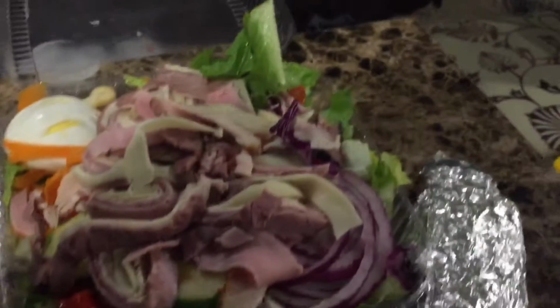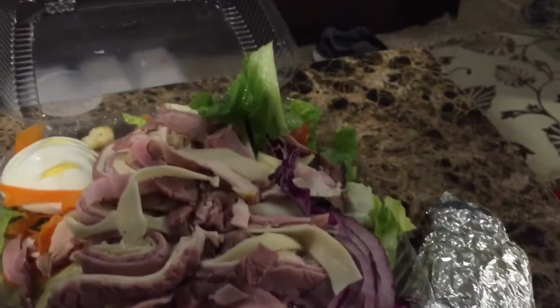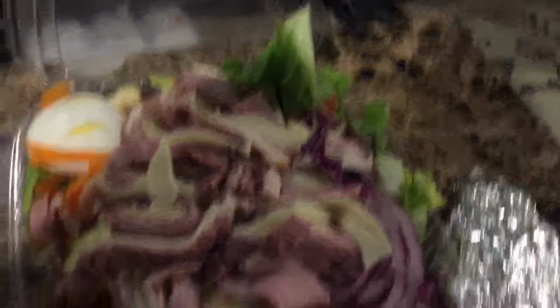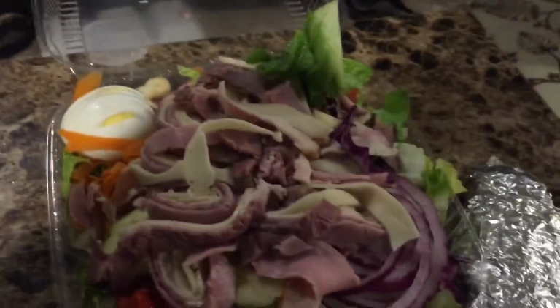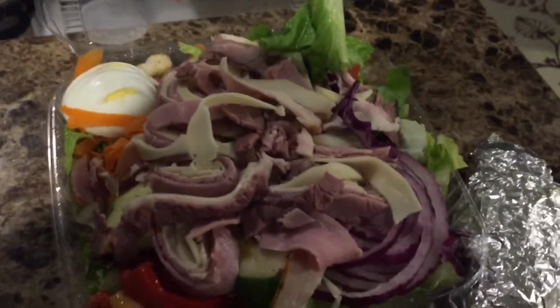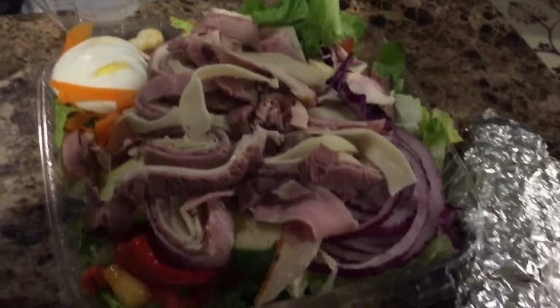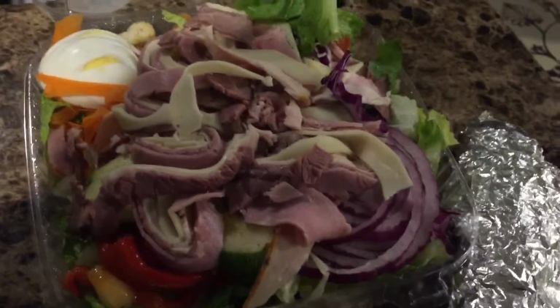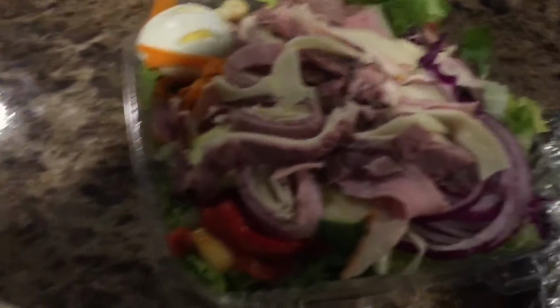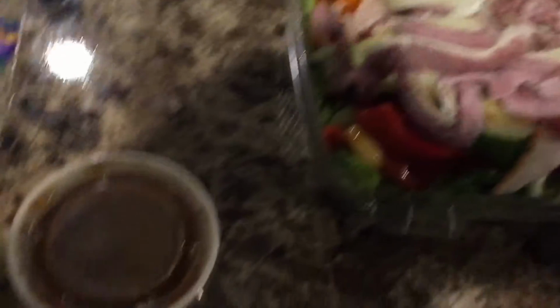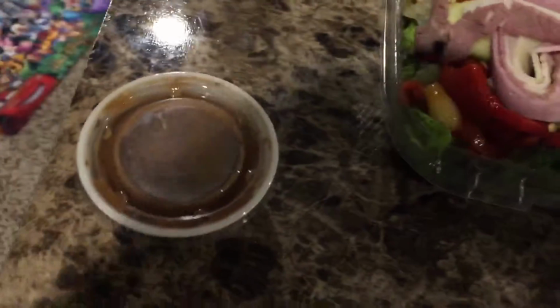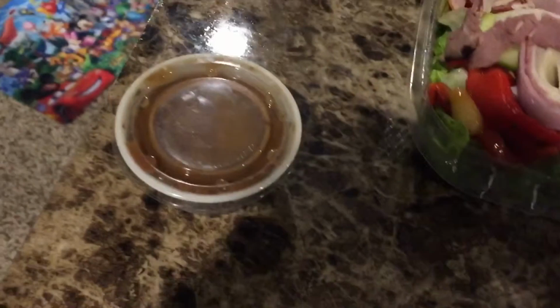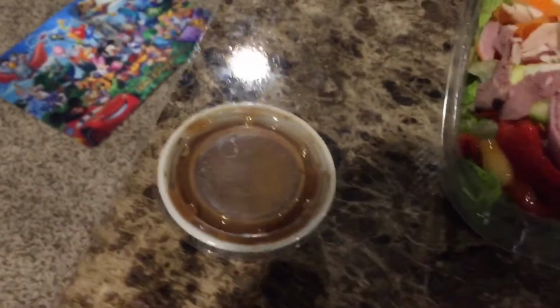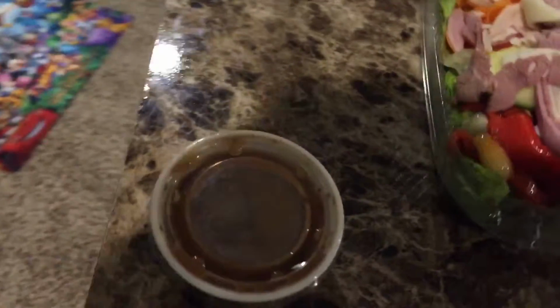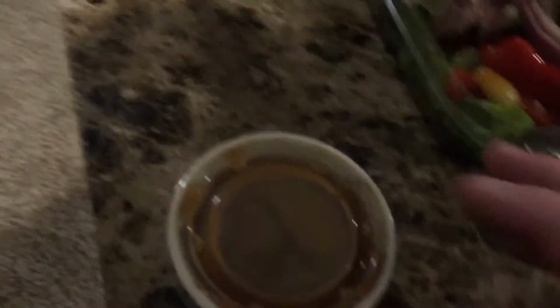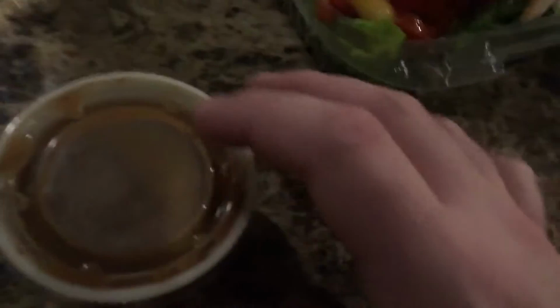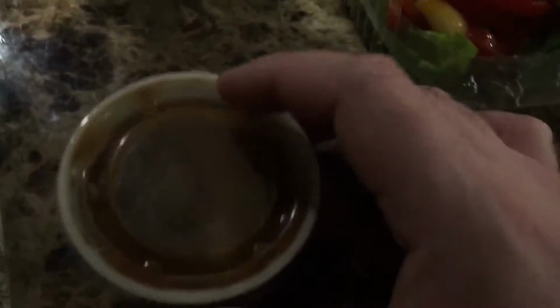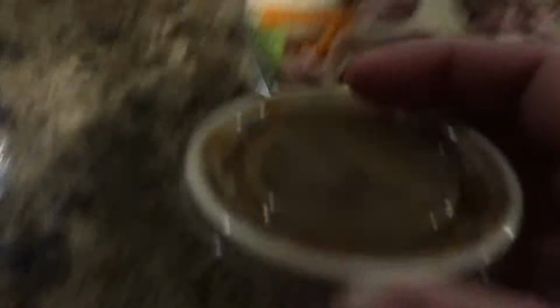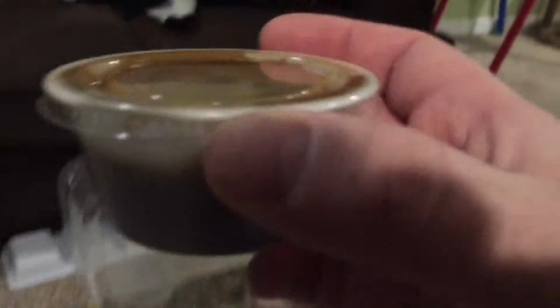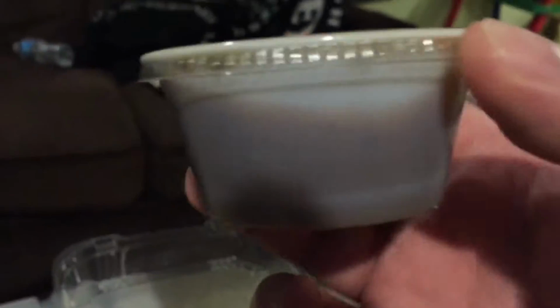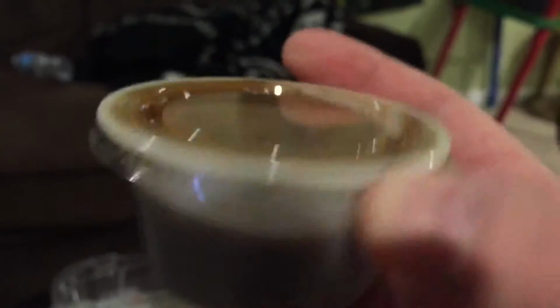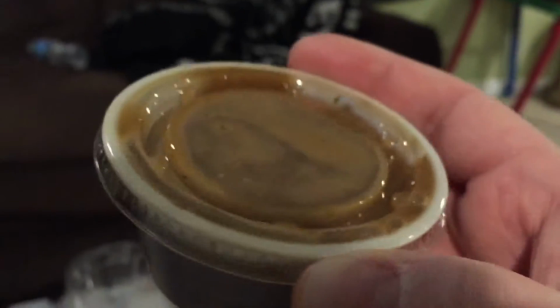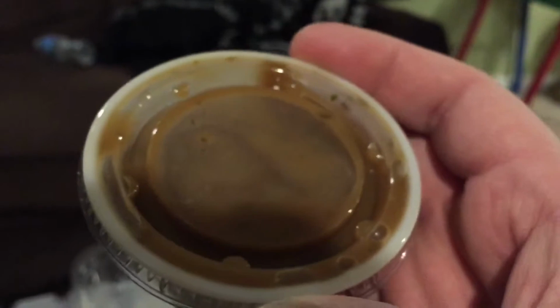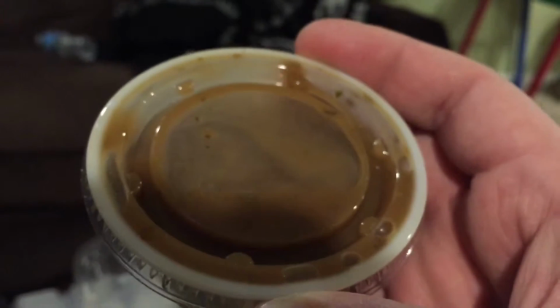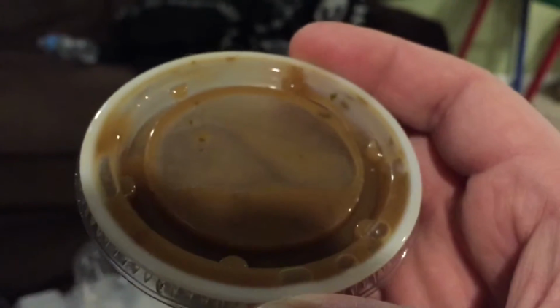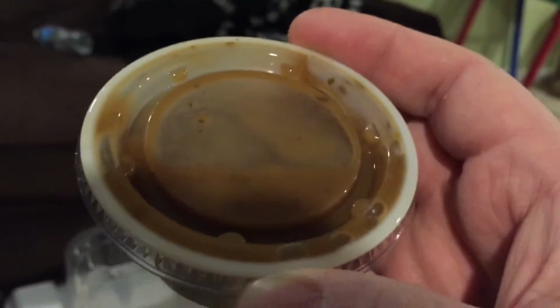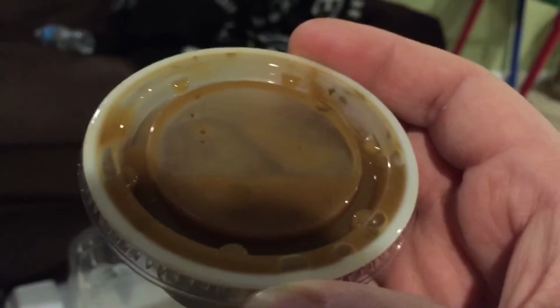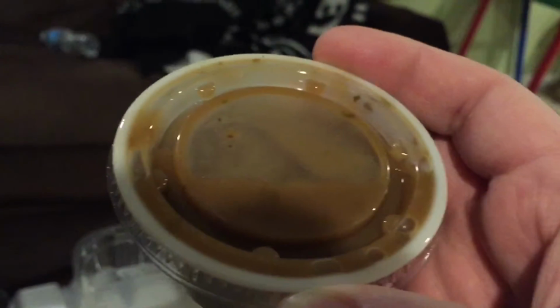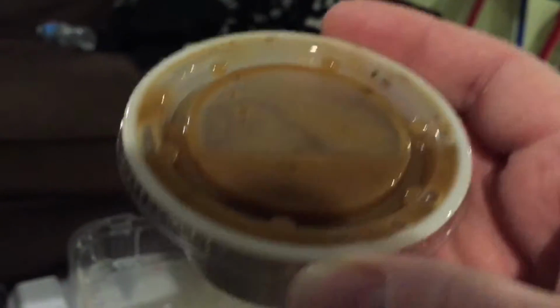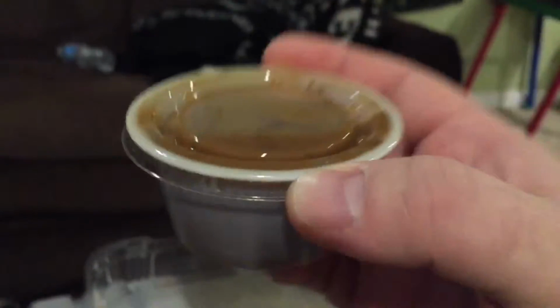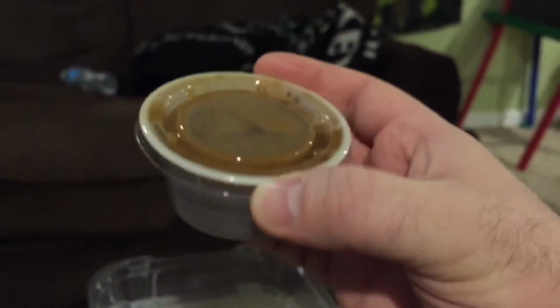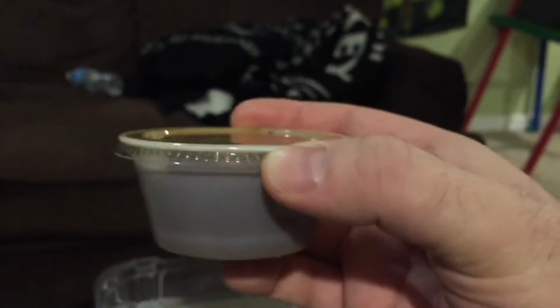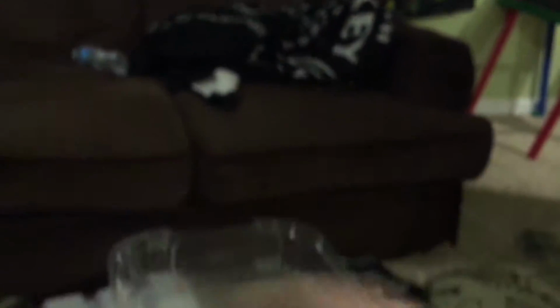Sorry about that — I accidentally hit the power button. But we're back. I ordered a balsamic salad dressing, which comes in these little convenient cups.